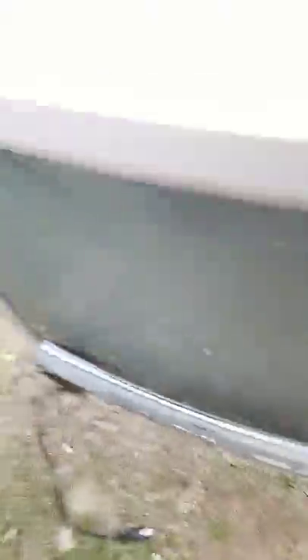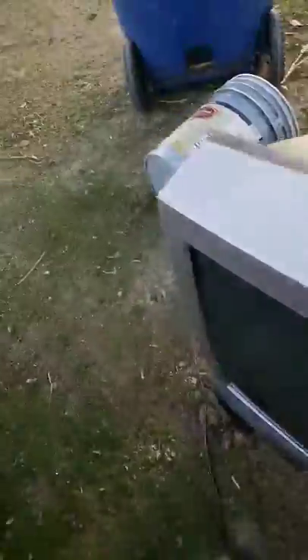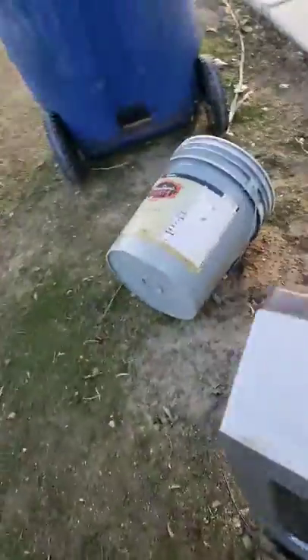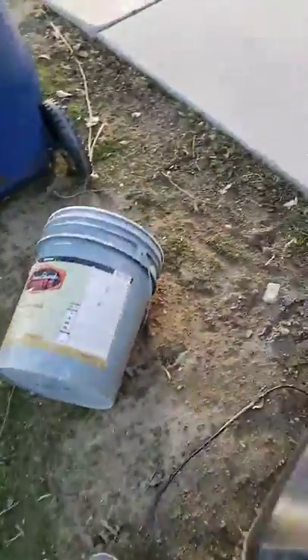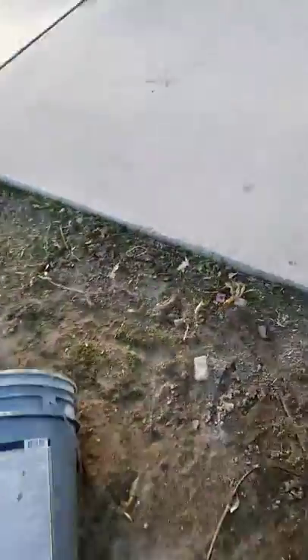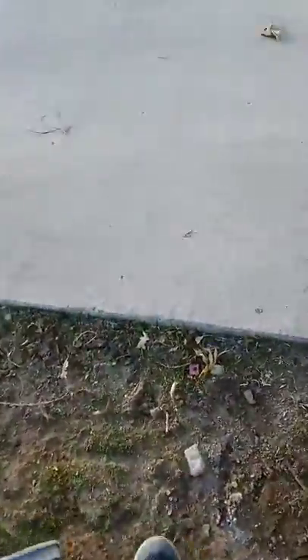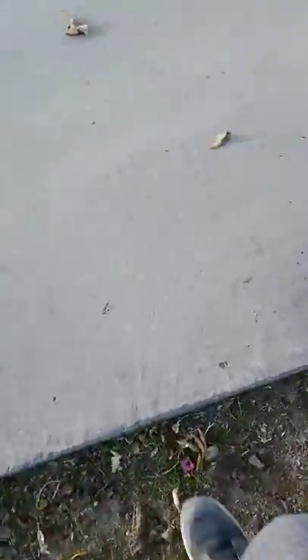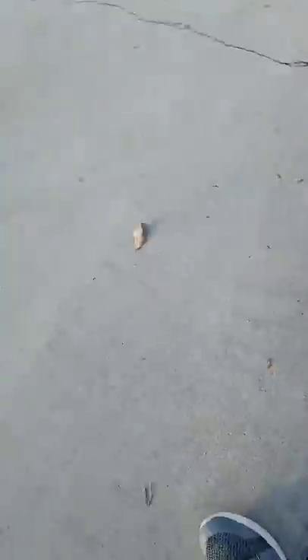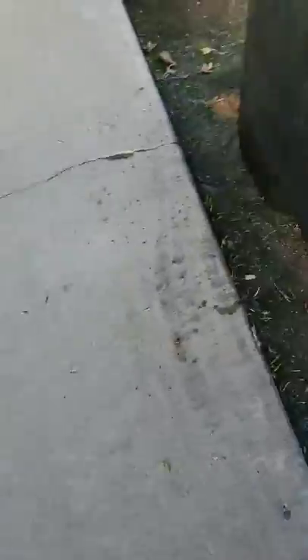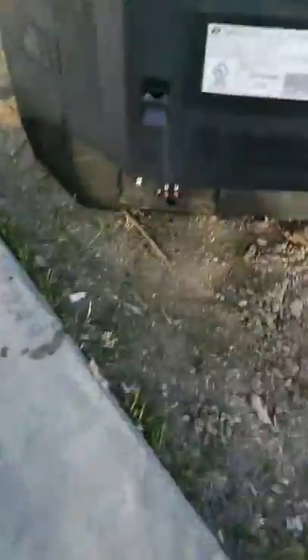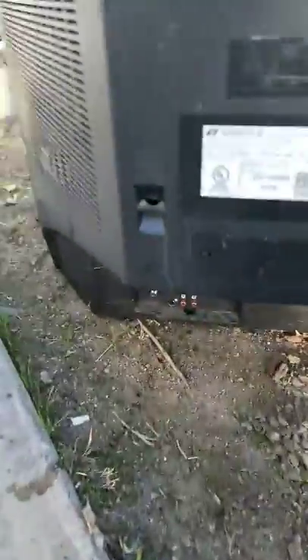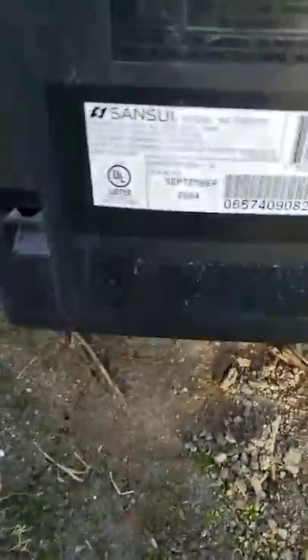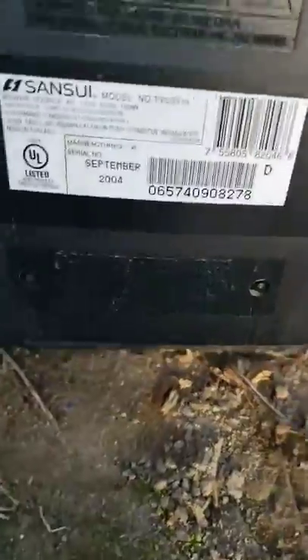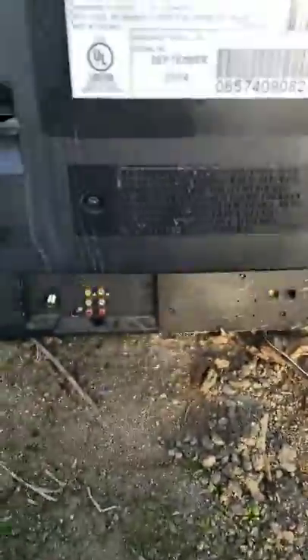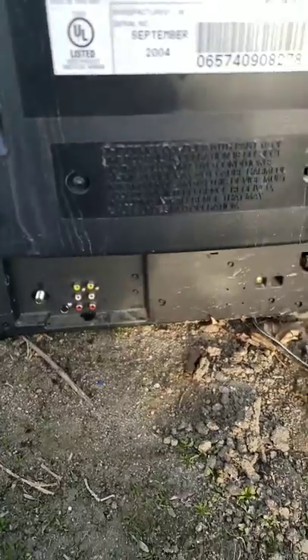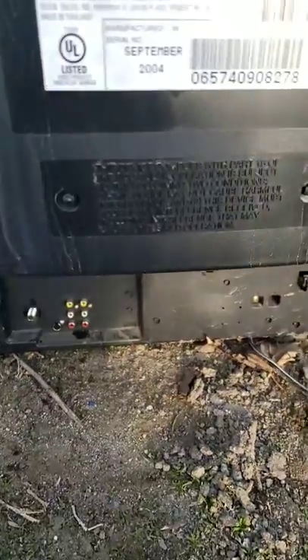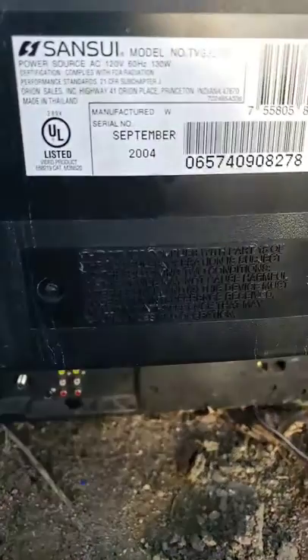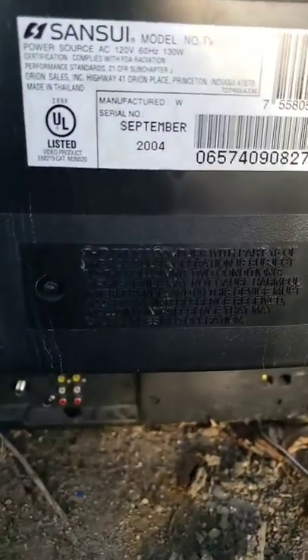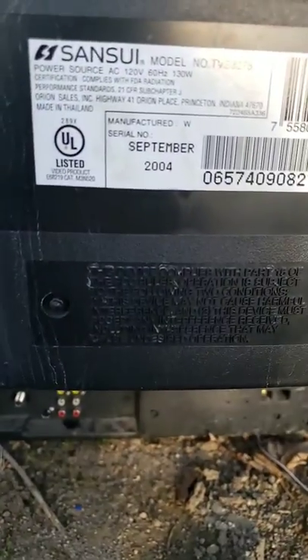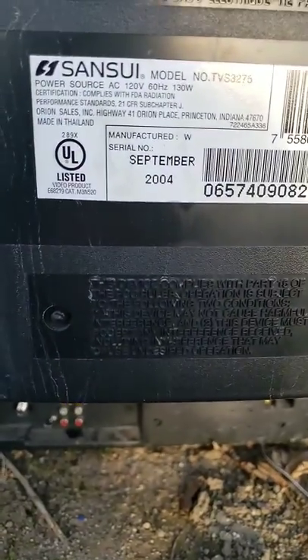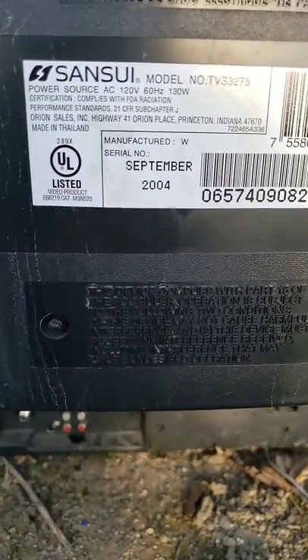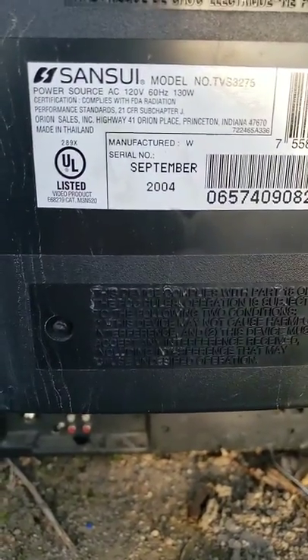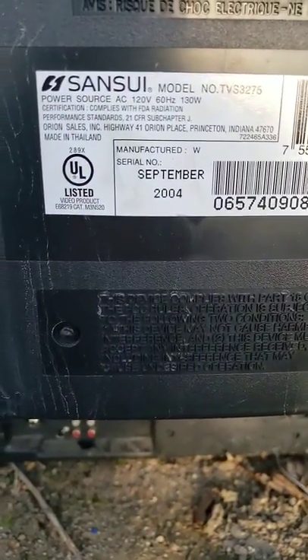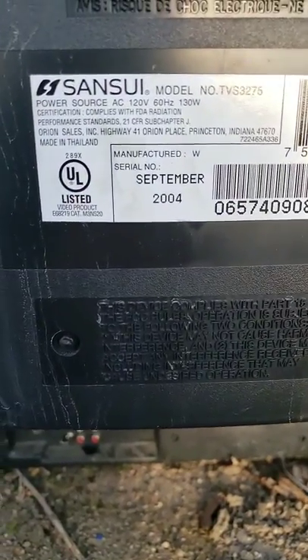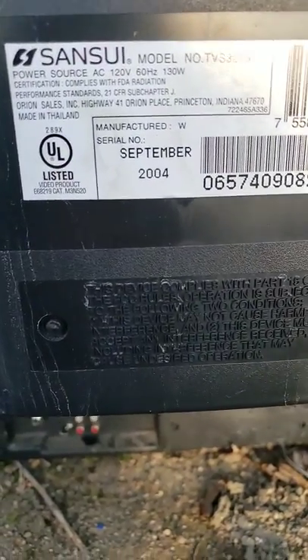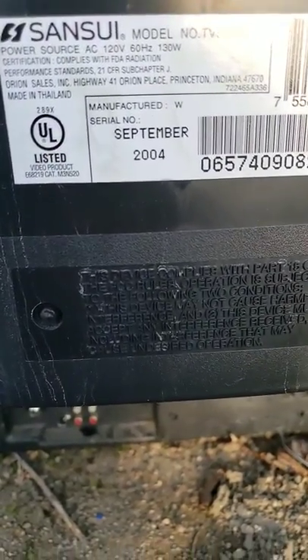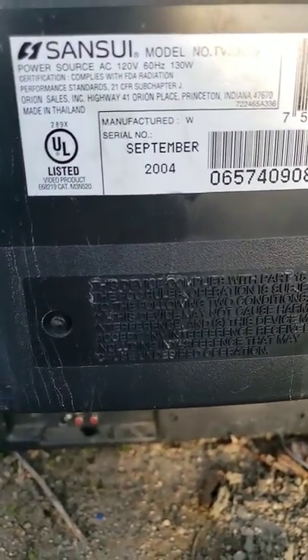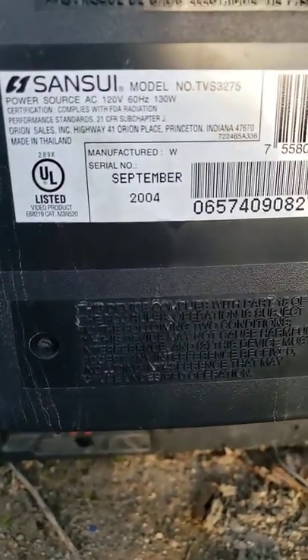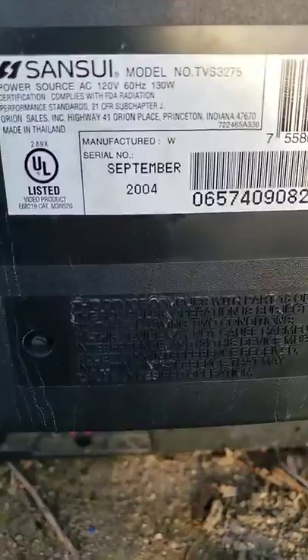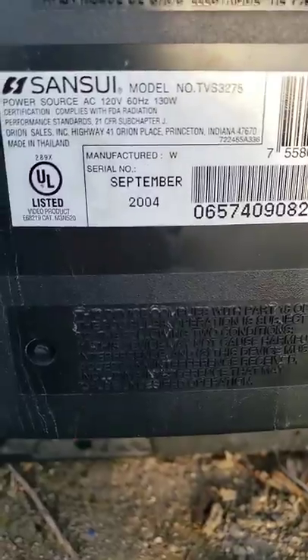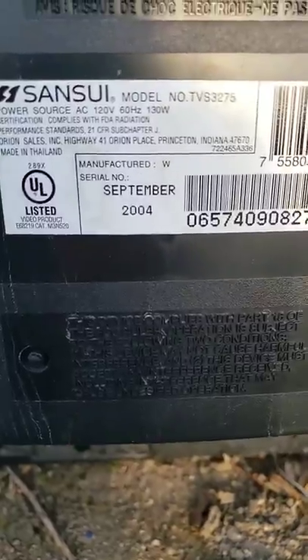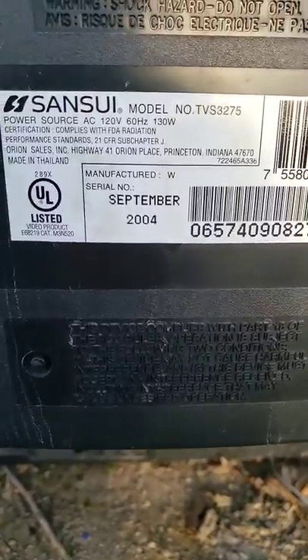Let's look at the back of the TV. The model number is TVS375, manufactured in September 2004.